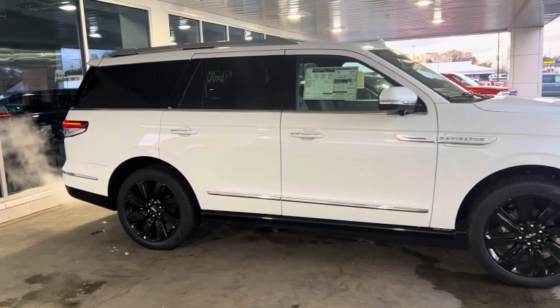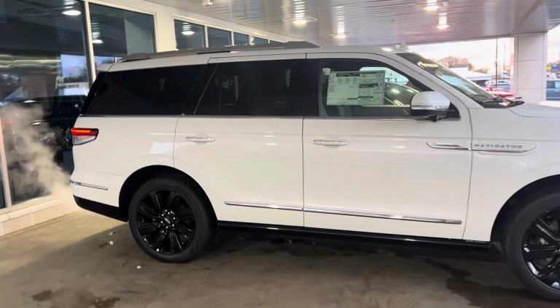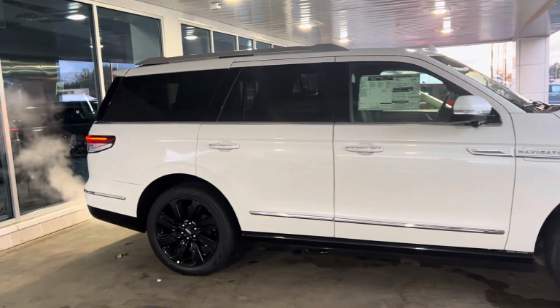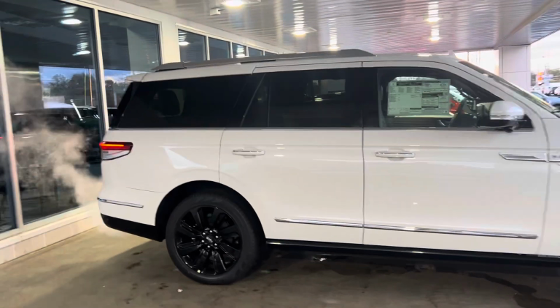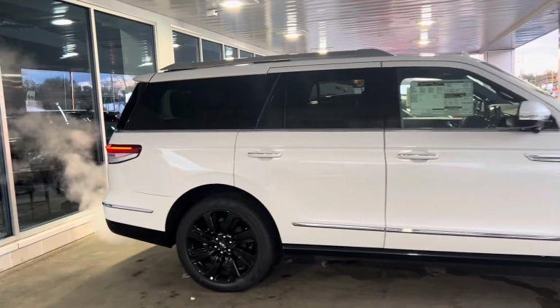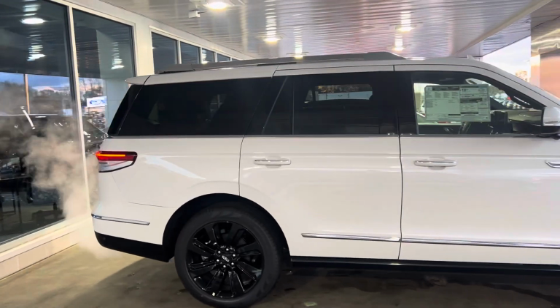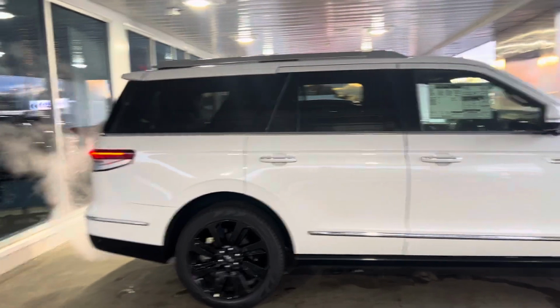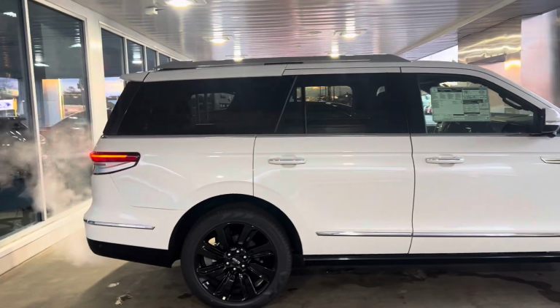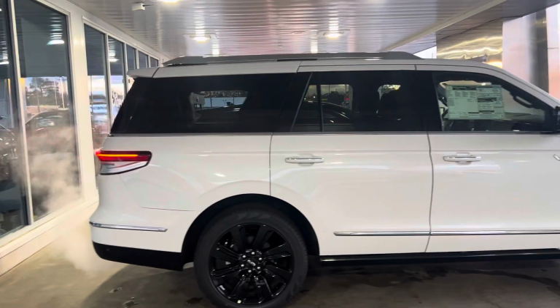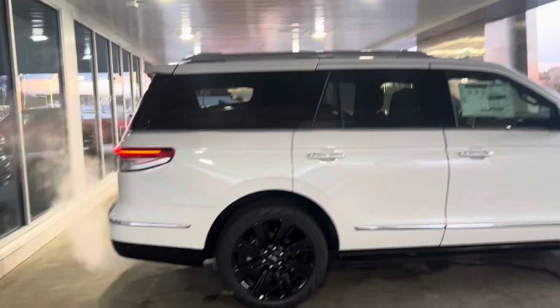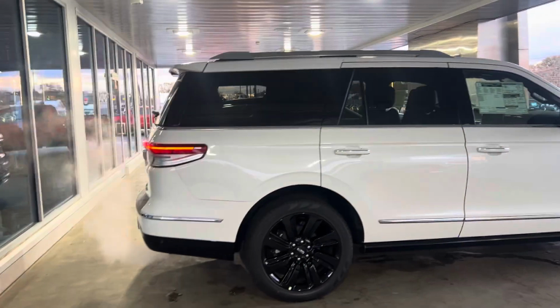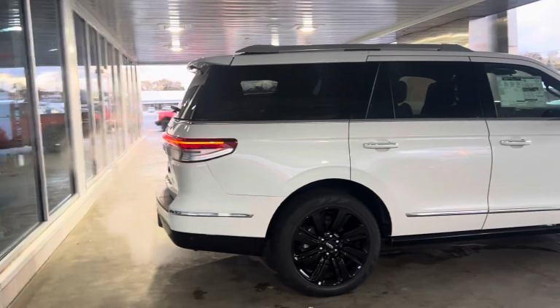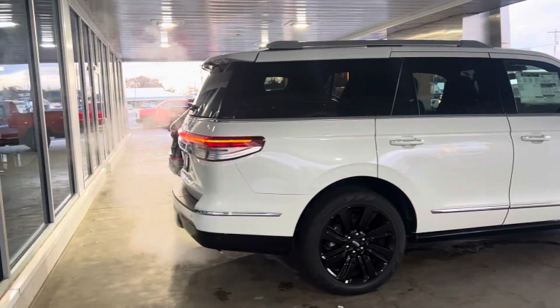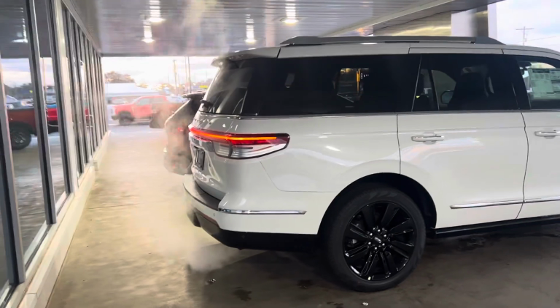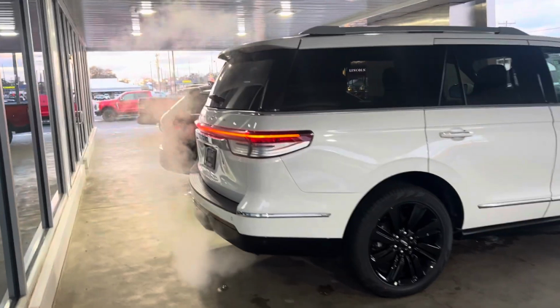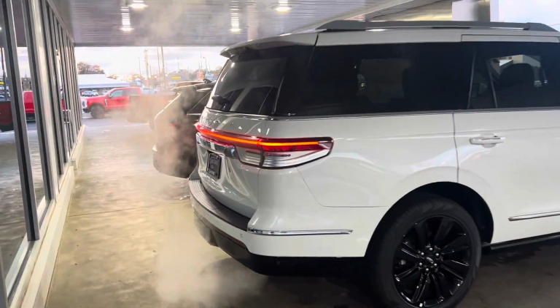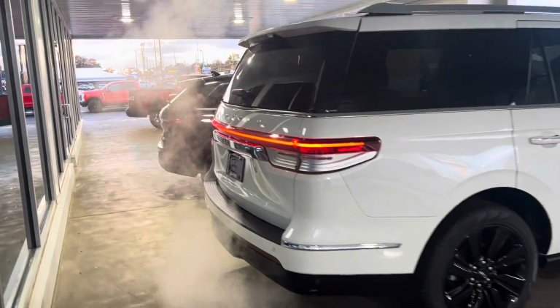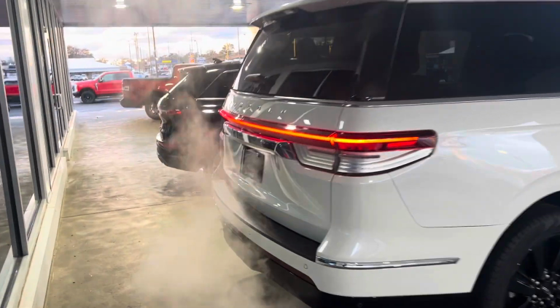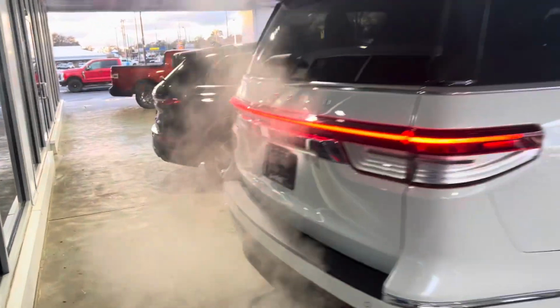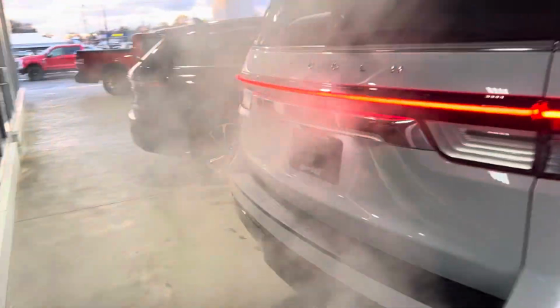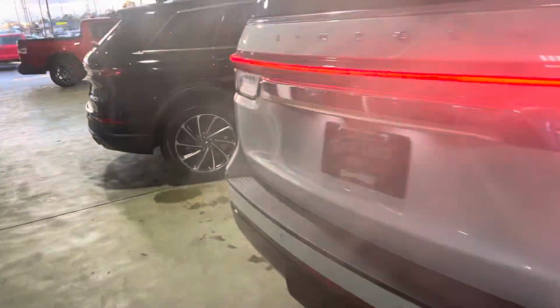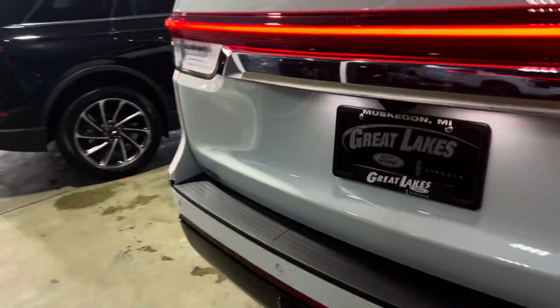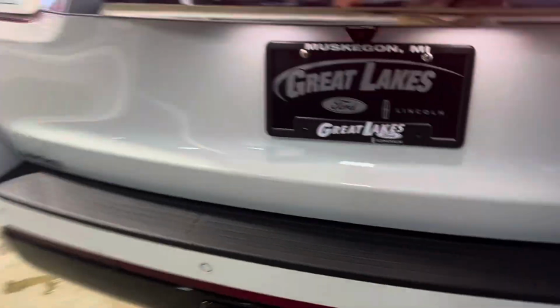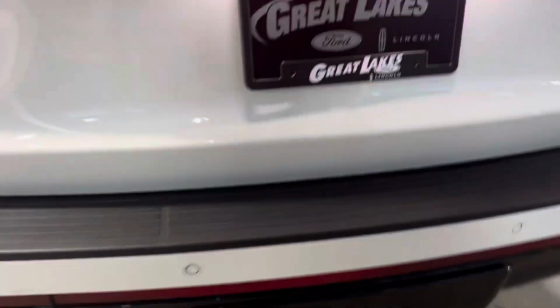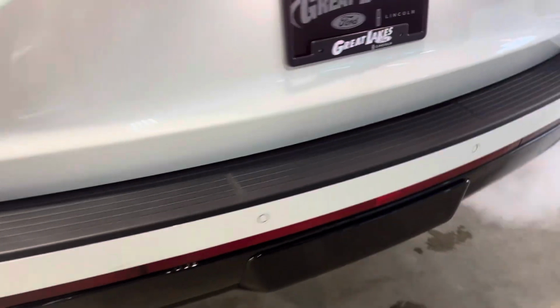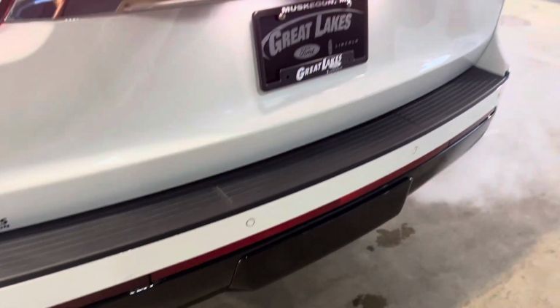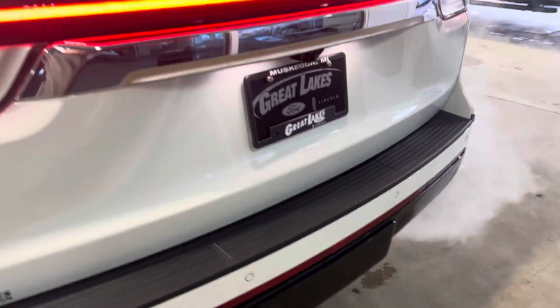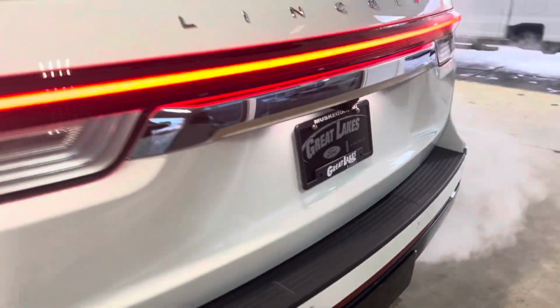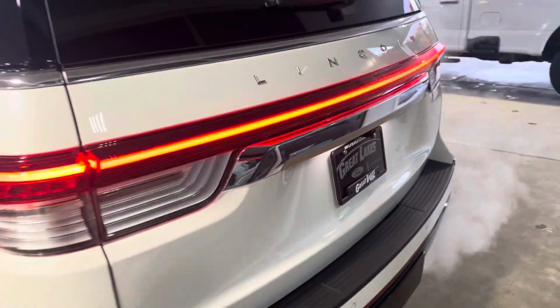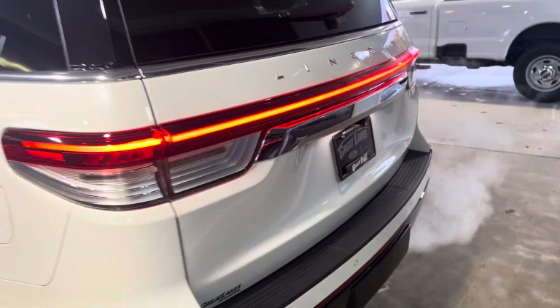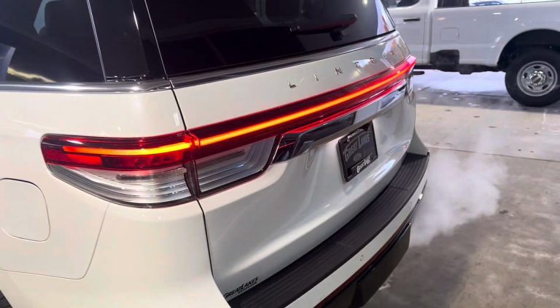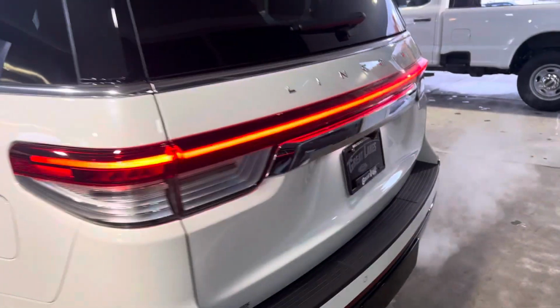This vehicle will parallel park itself. It has a 360-degree view camera all the way around the vehicle, rear parking sensors, and front parking sensors. This has a towing package hidden behind this little panel with a 7-pin and 4-pin wiring harness.